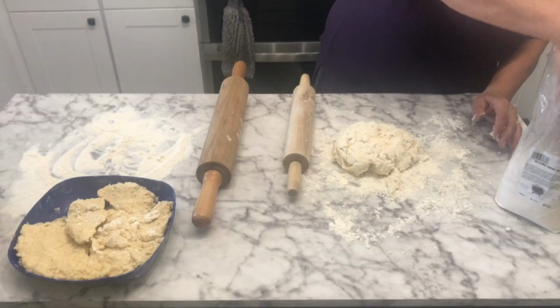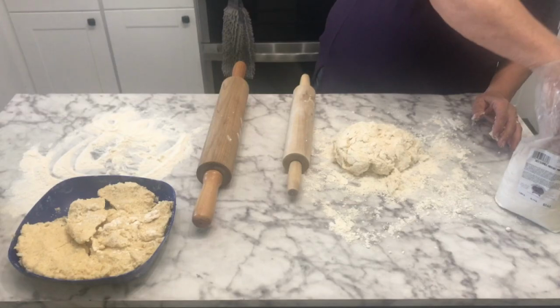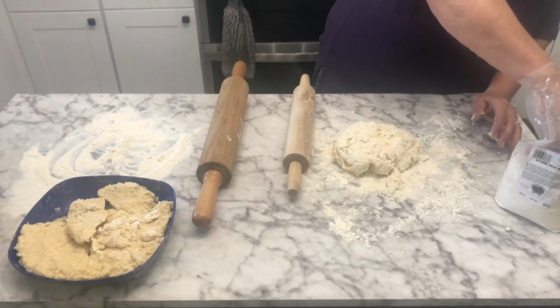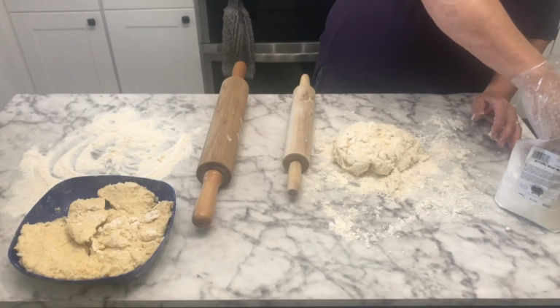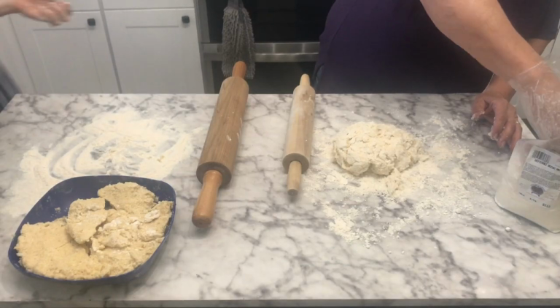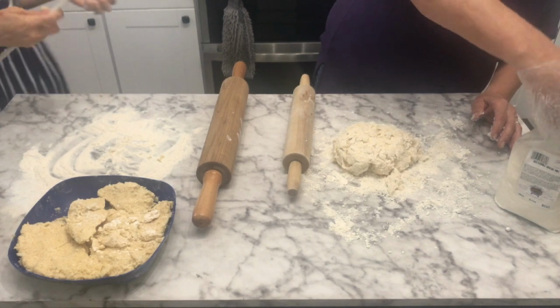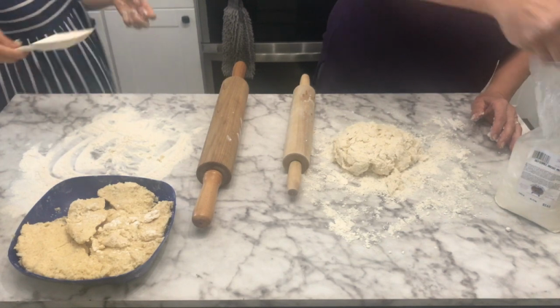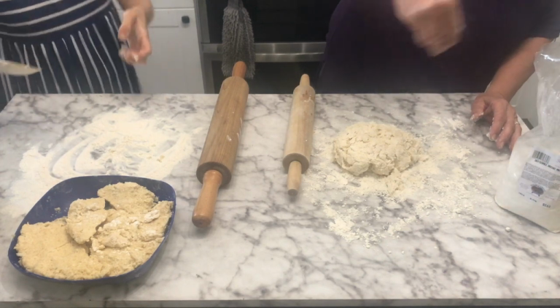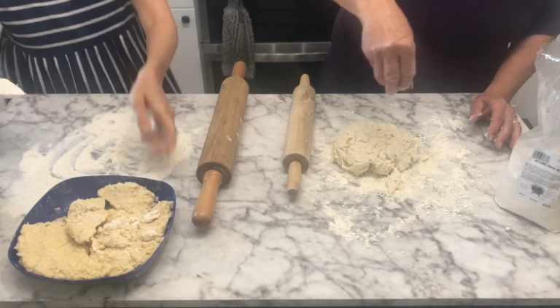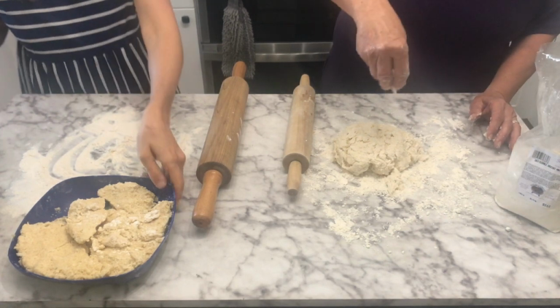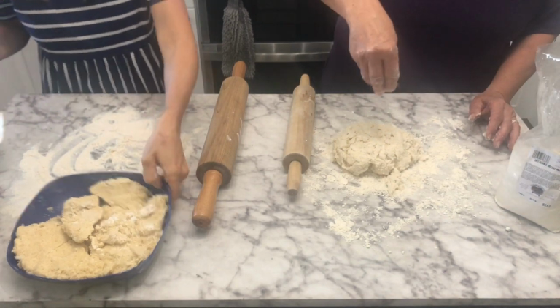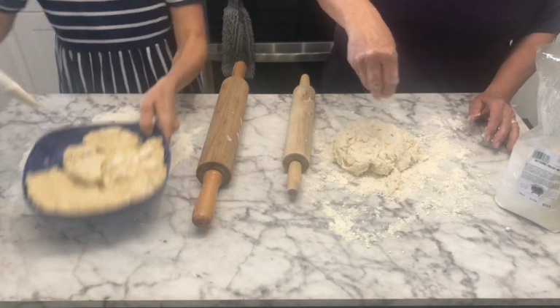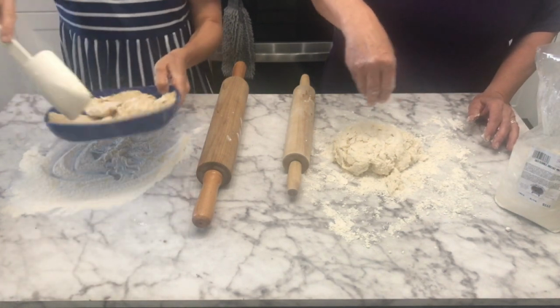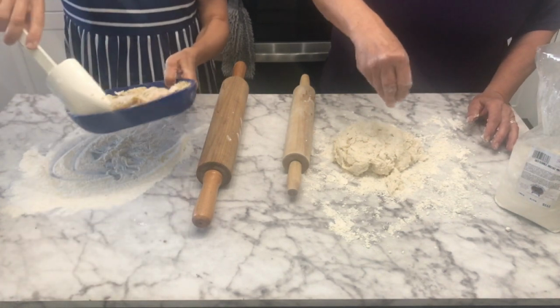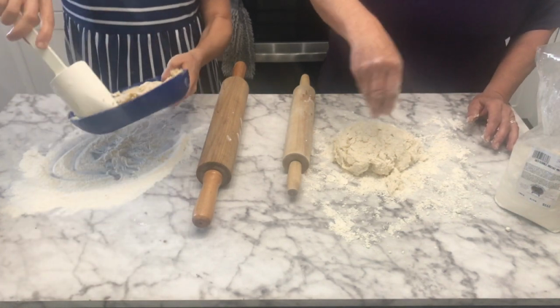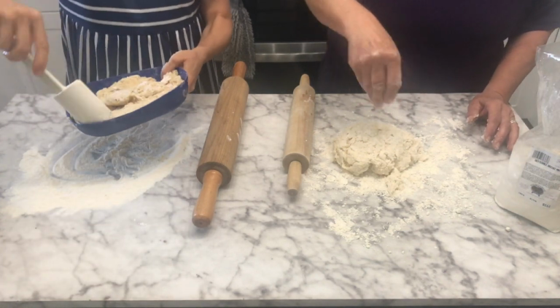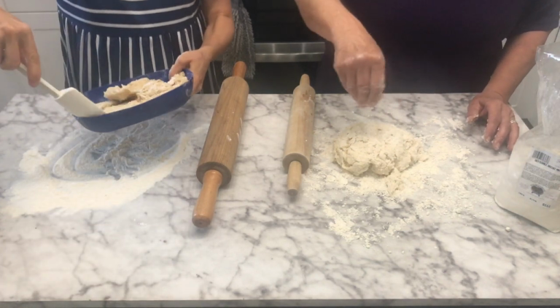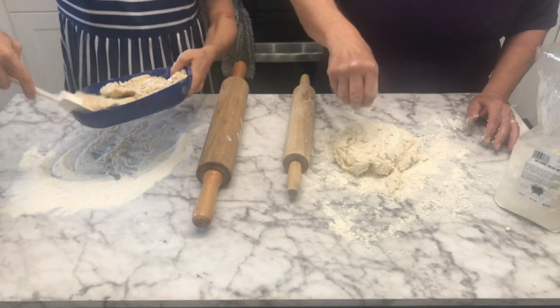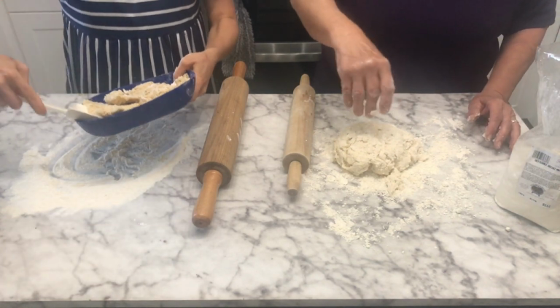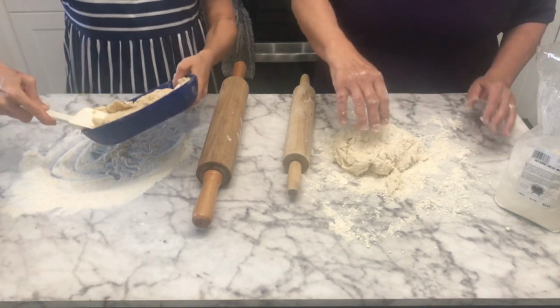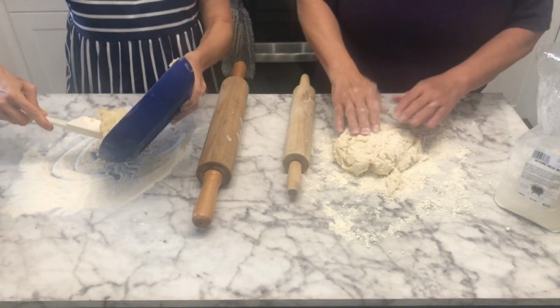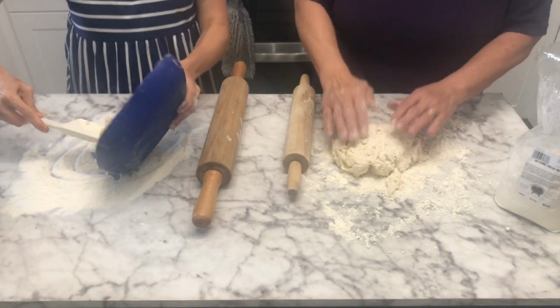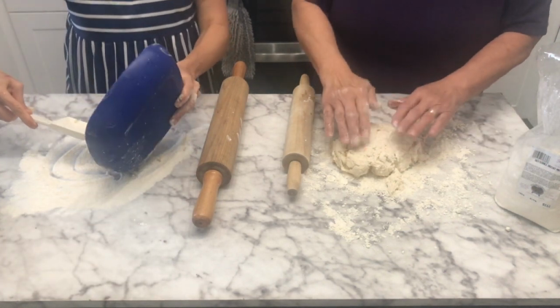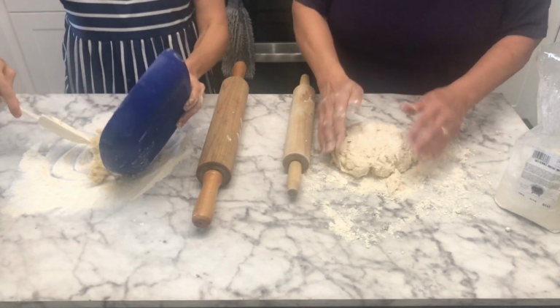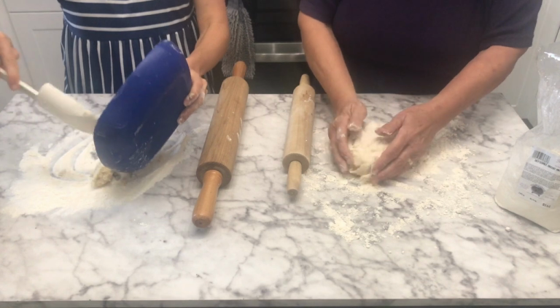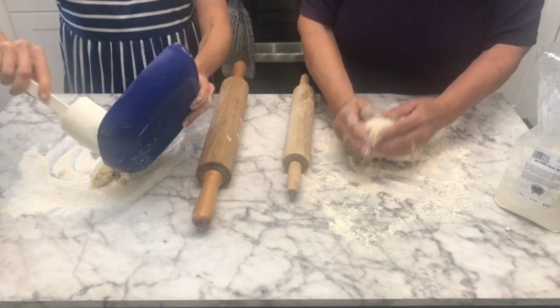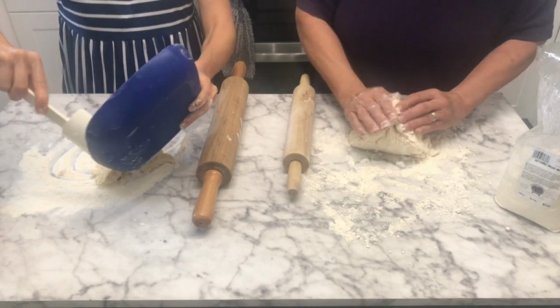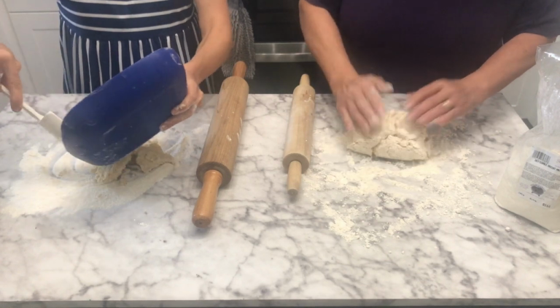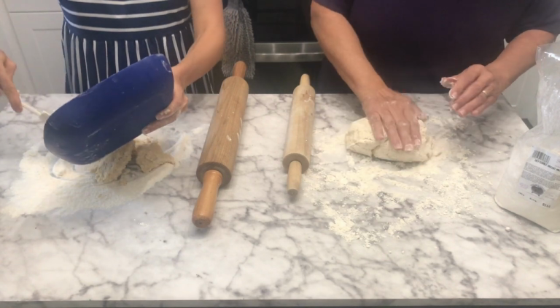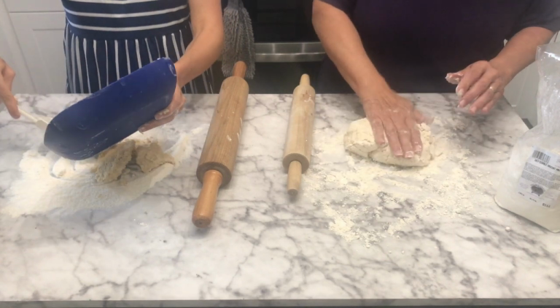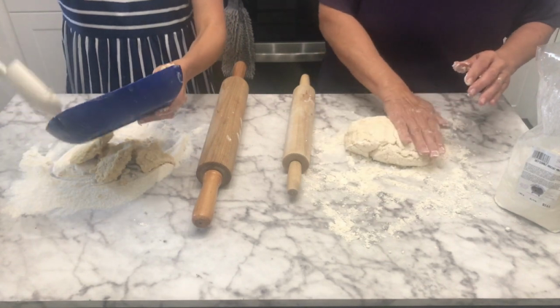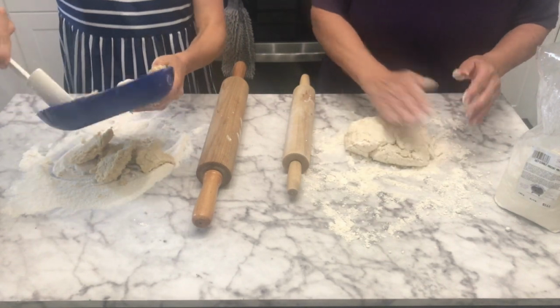To roll this out, I use the same biscuit mix to roll it out on — using flour really dries it out.